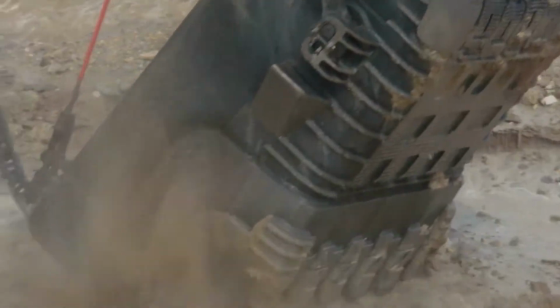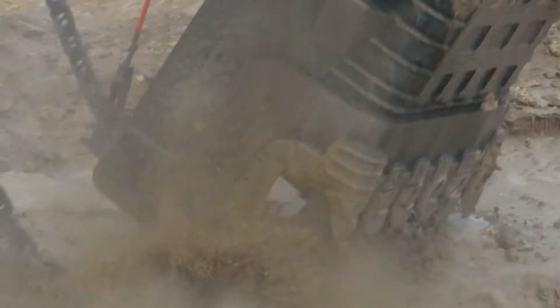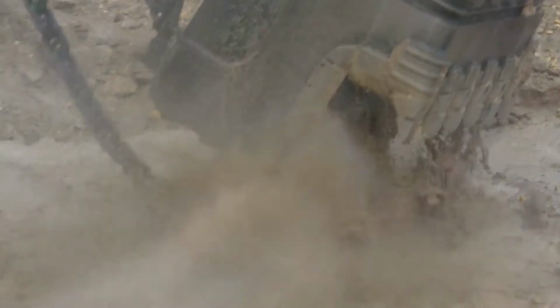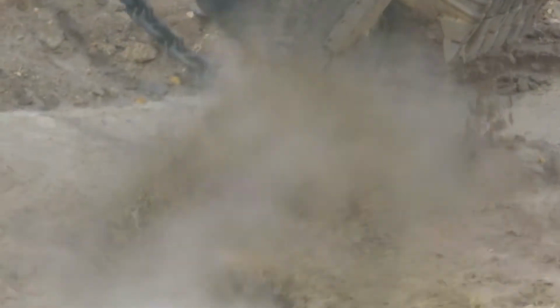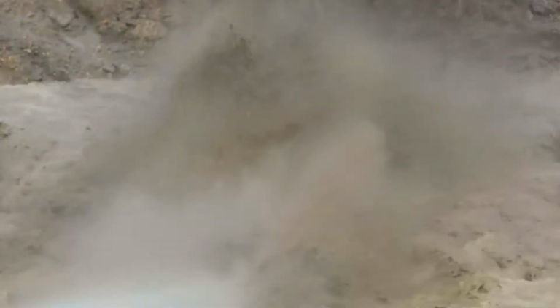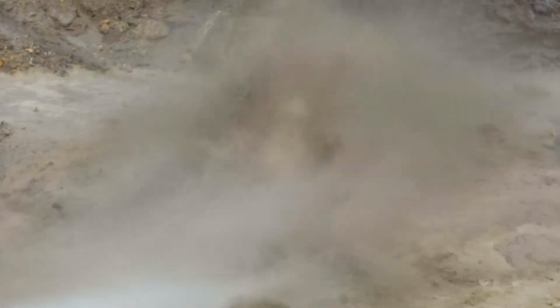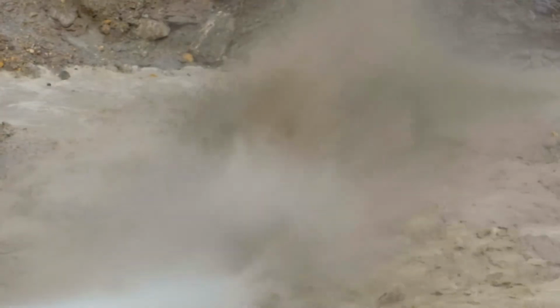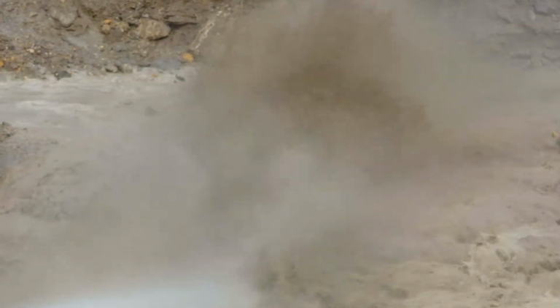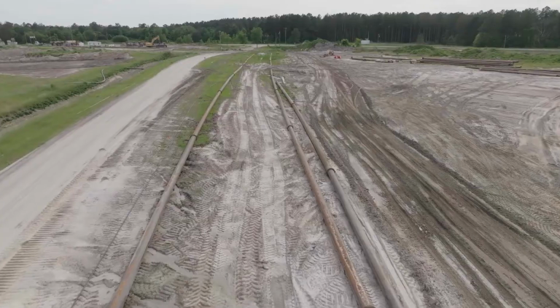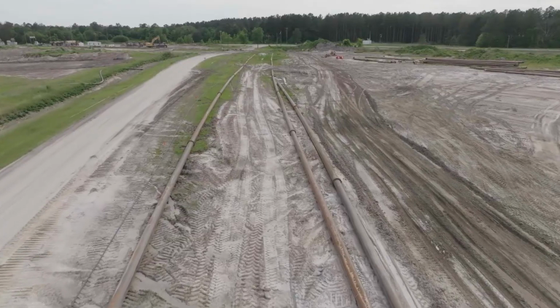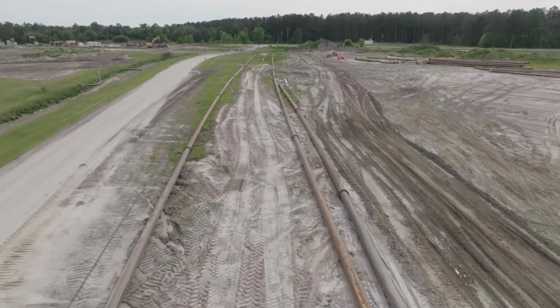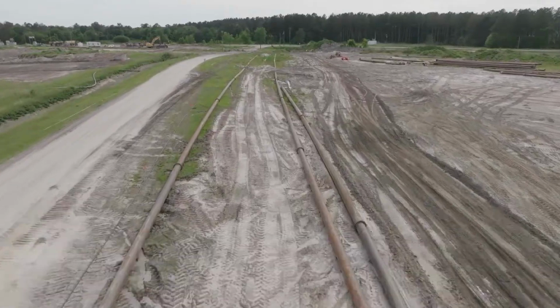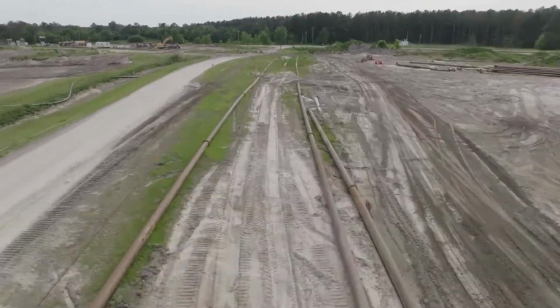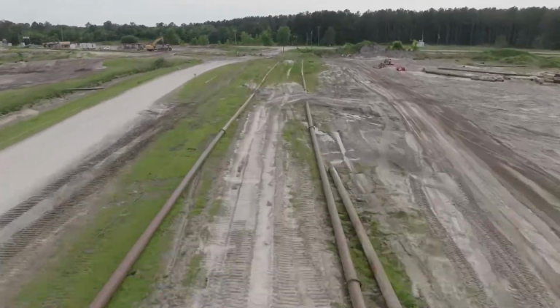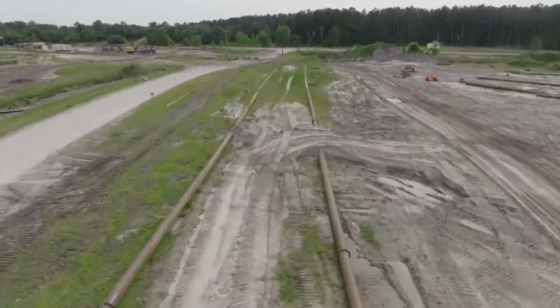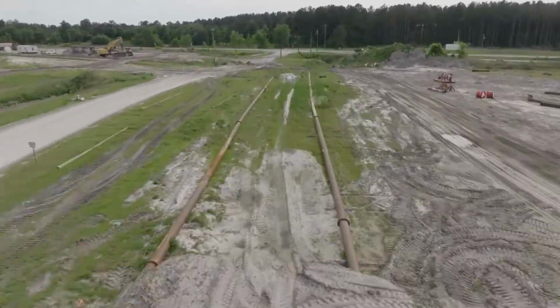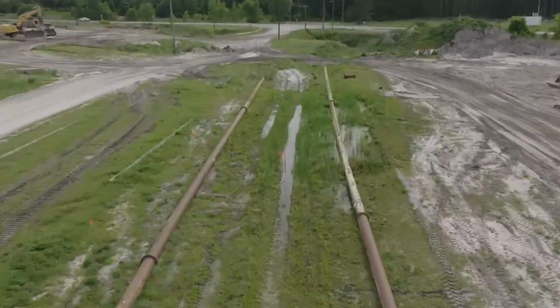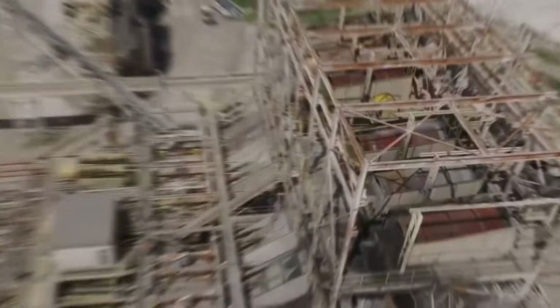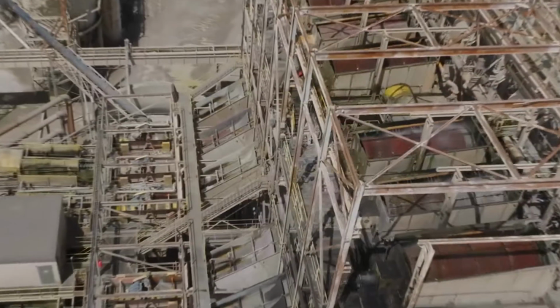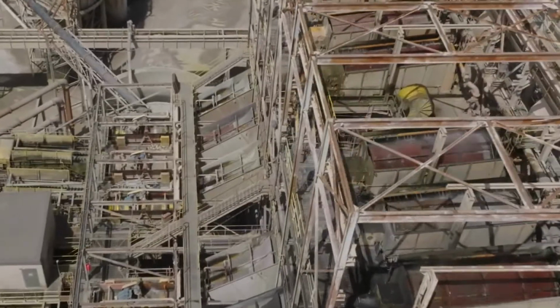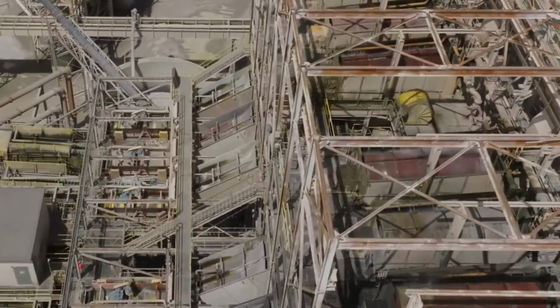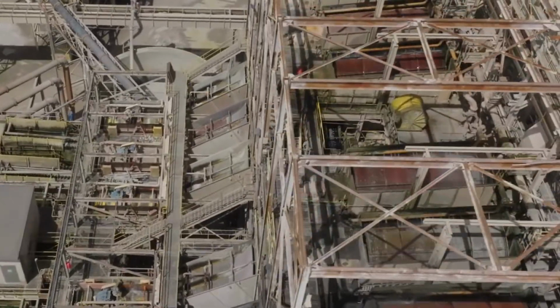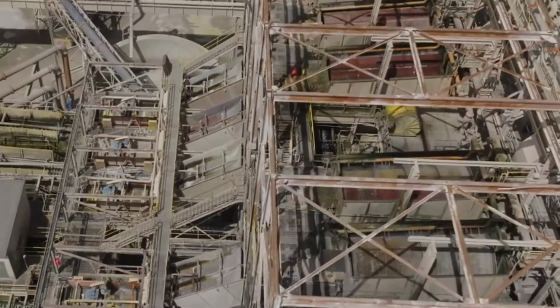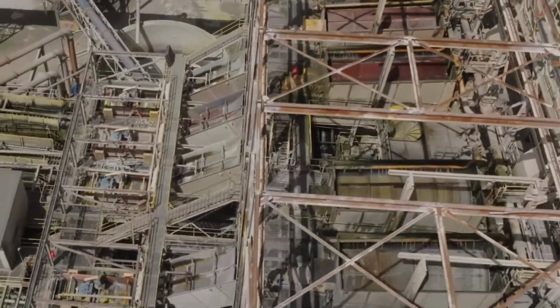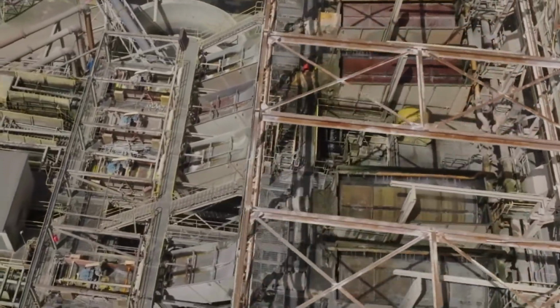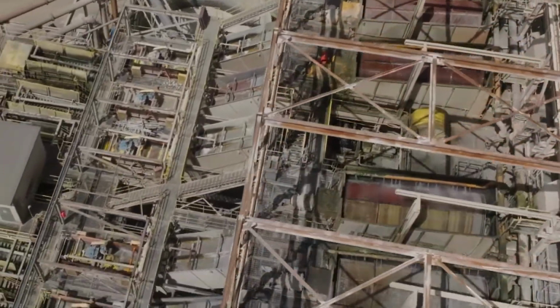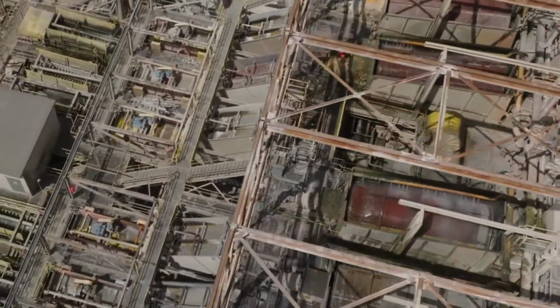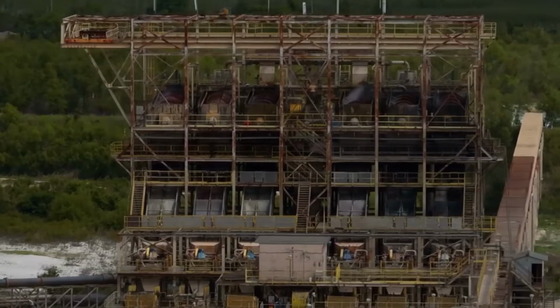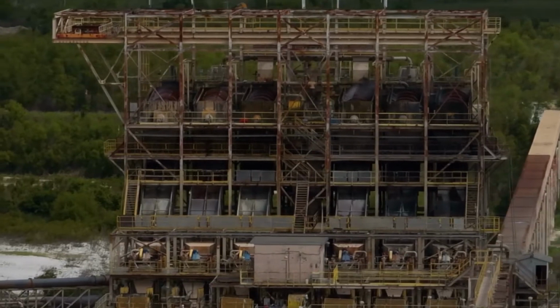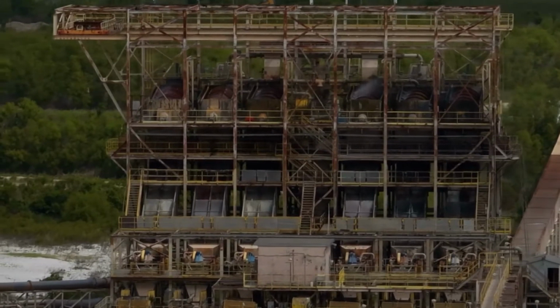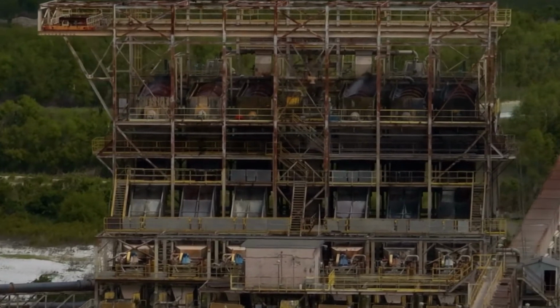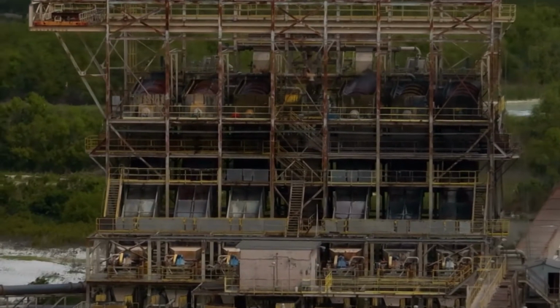We're using high-pressure water to gun that into a slurry, and then we pump it down a 20-inch pipeline back to the milling process. The matrix slurry comes into the top of the mill, and there's a distribution box up there that allows it to segregate into different trains.